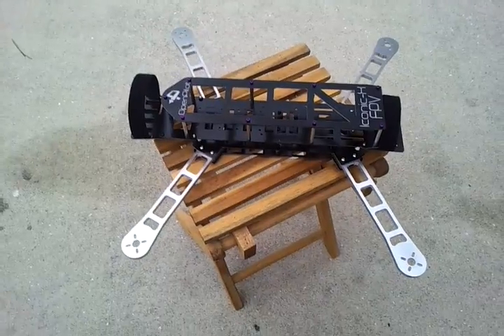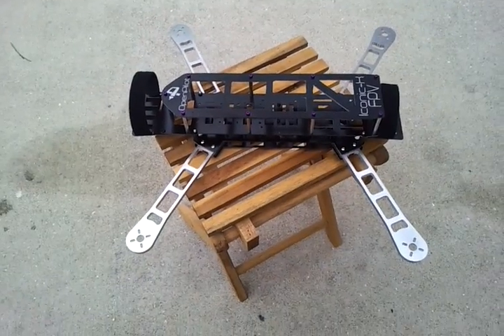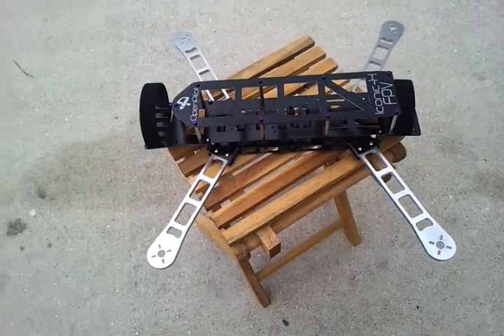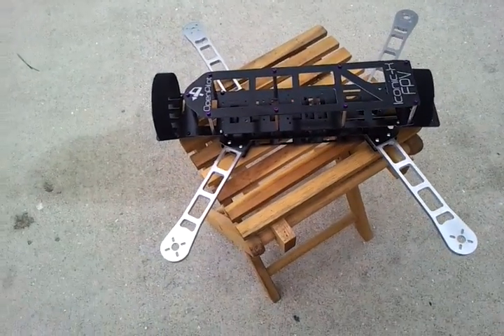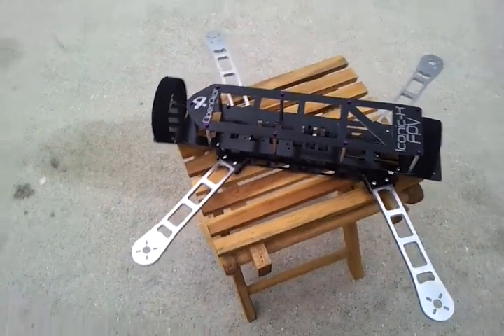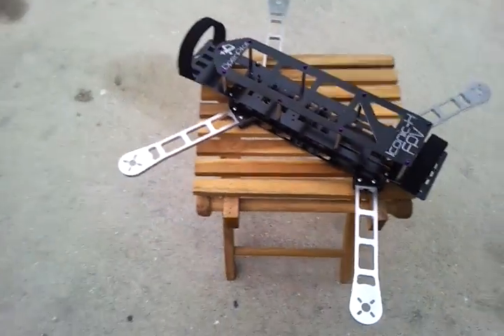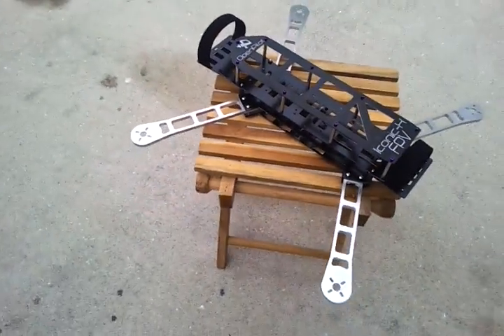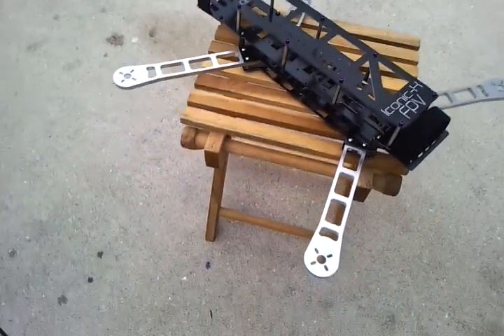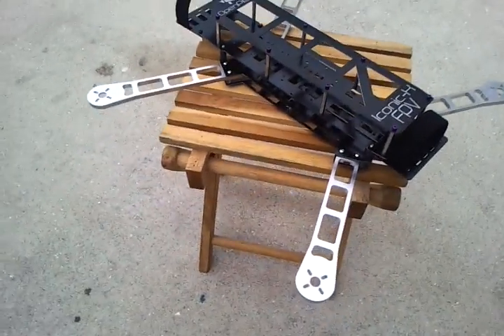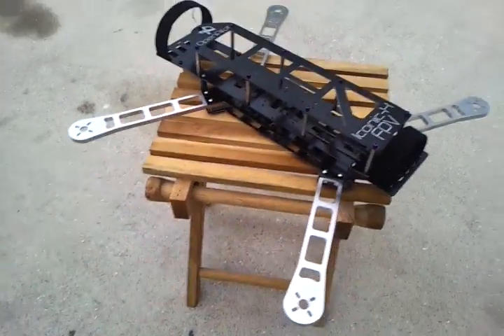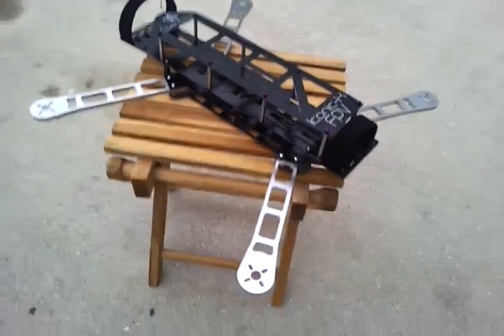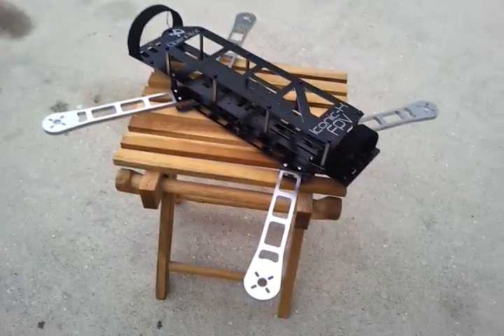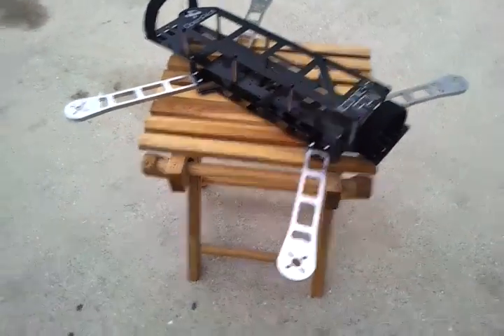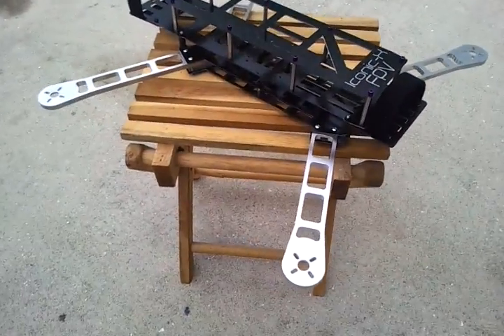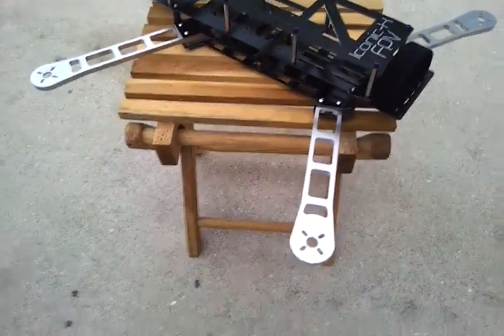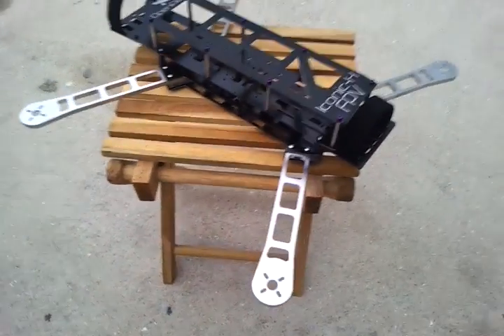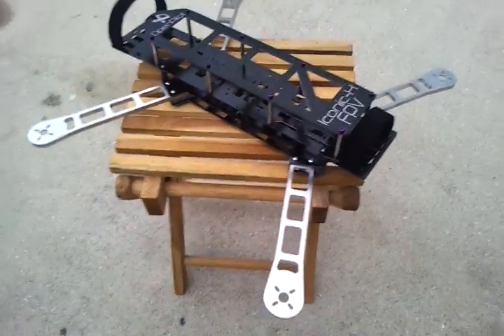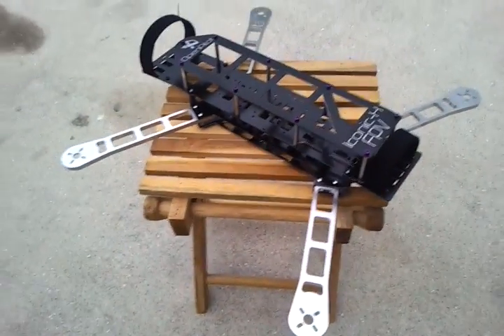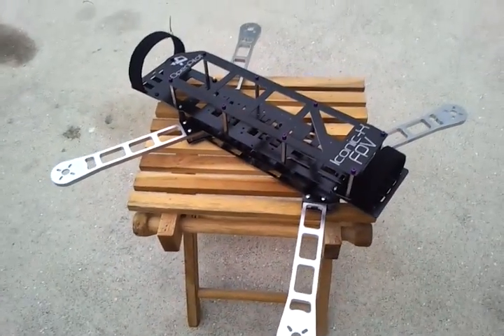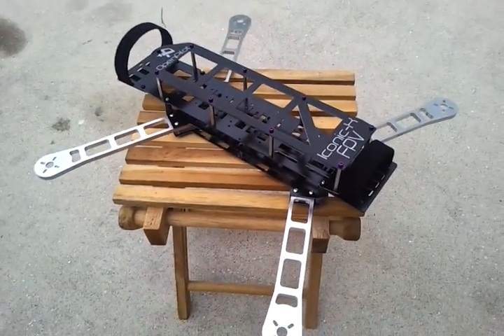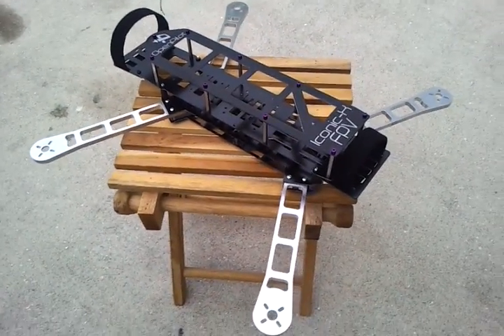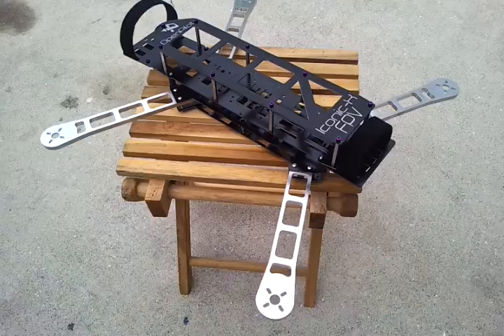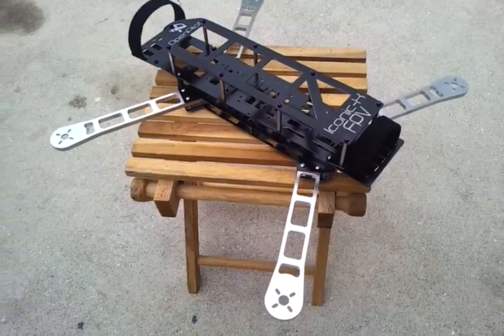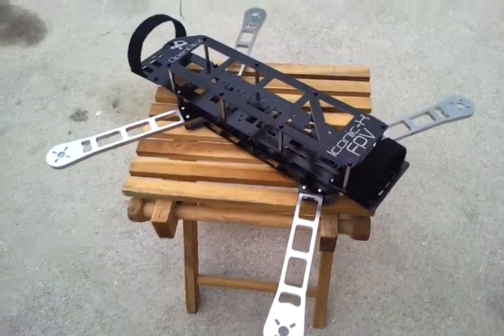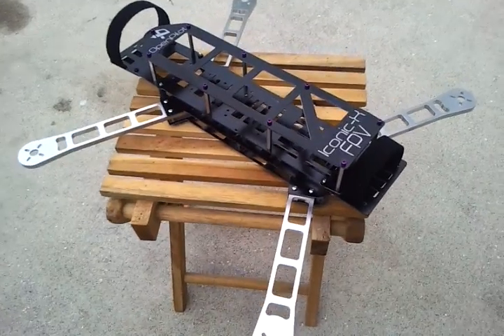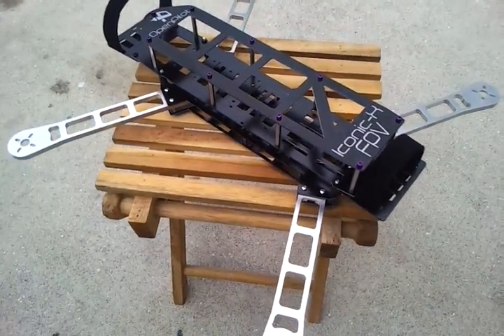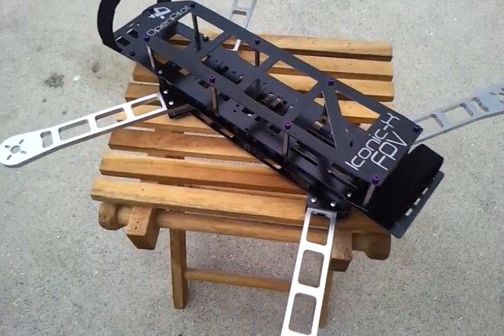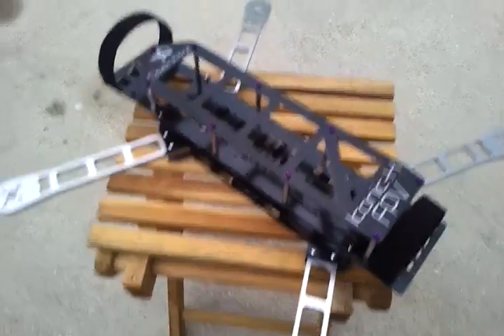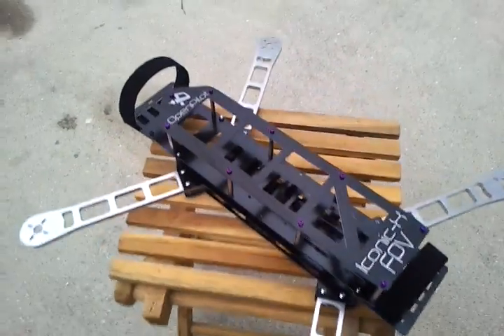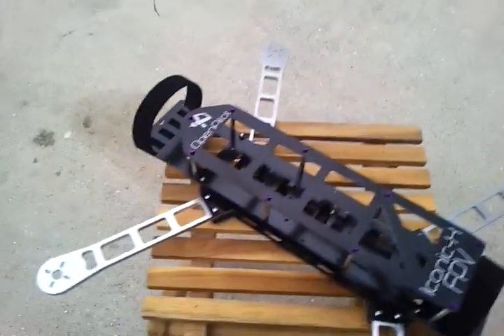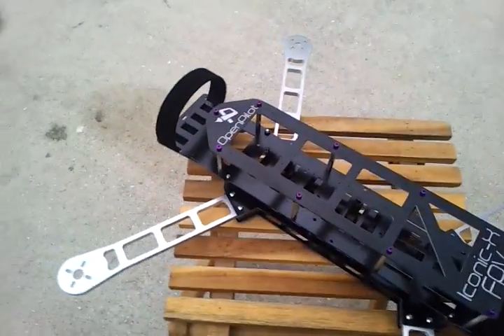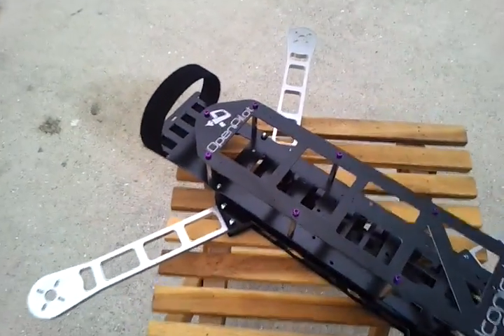Here's the final Iconic XFPV, the way it's going to ship. This will accommodate 10 inch props, possibly 11 — I'll have the trial fit. Coming in about 400 grams.